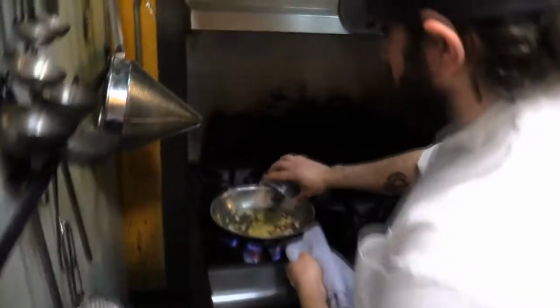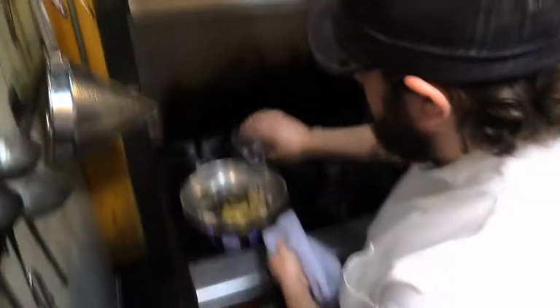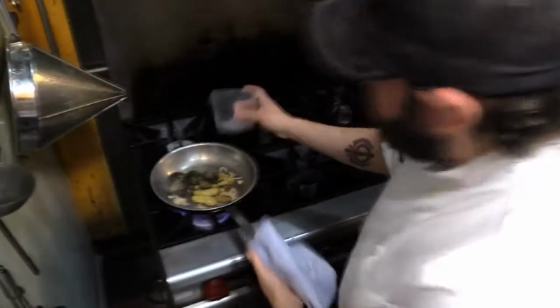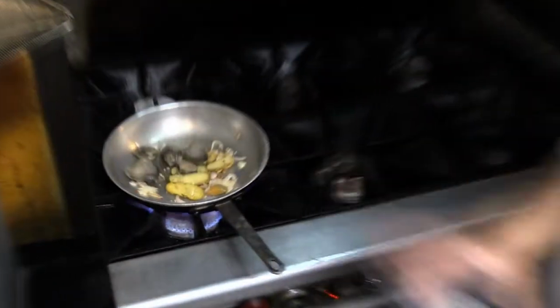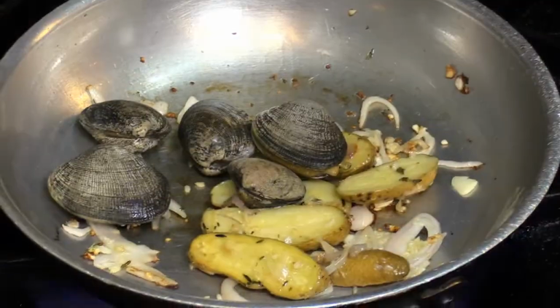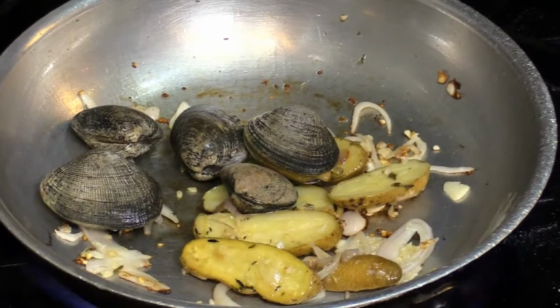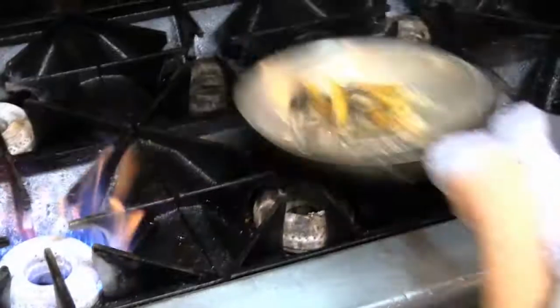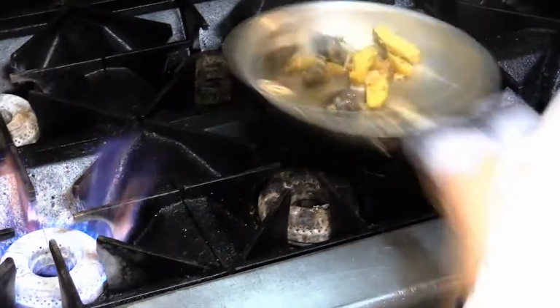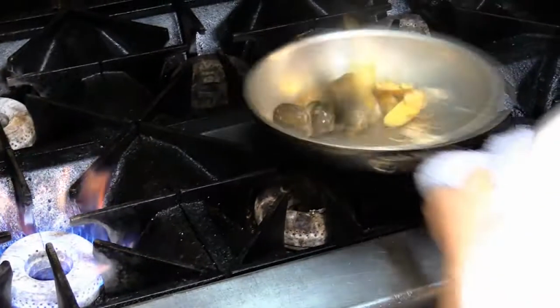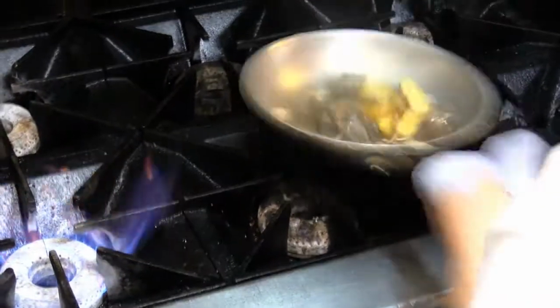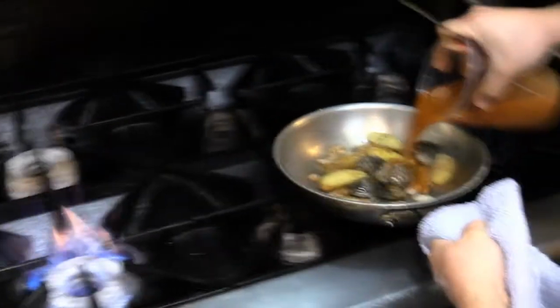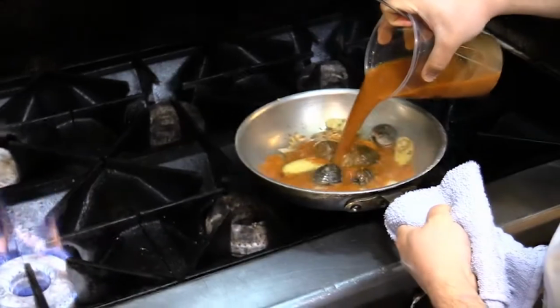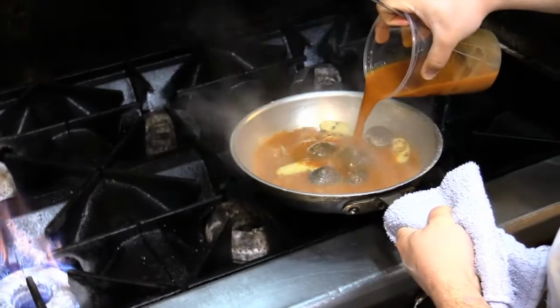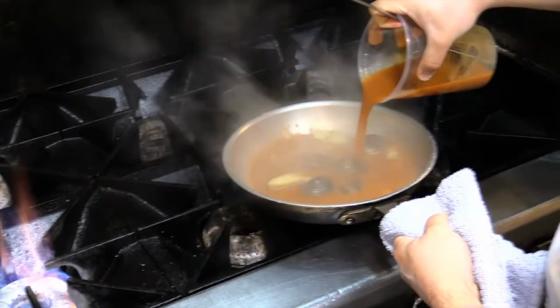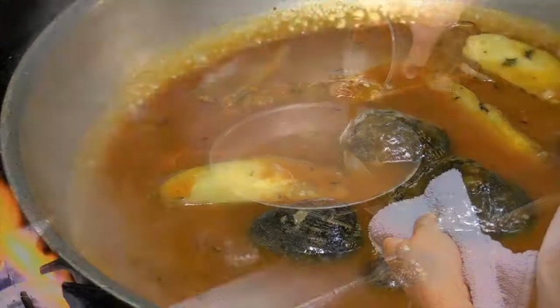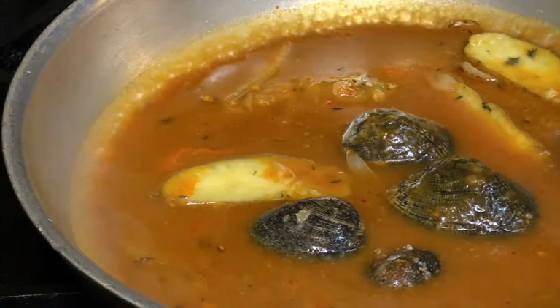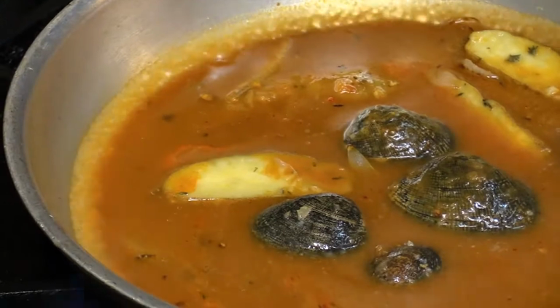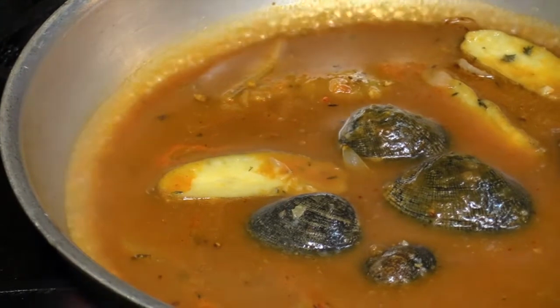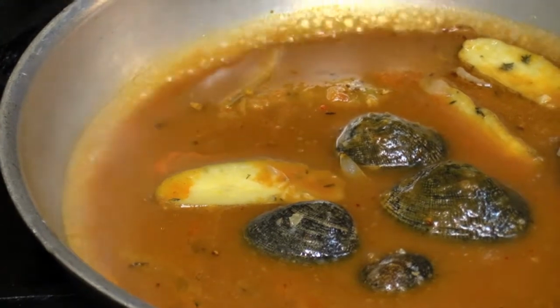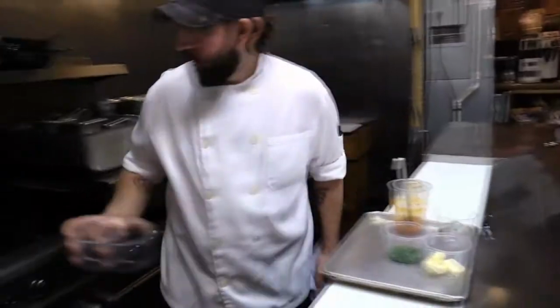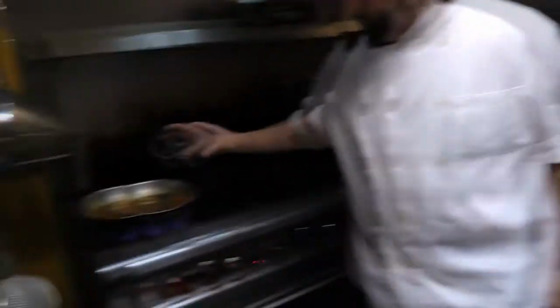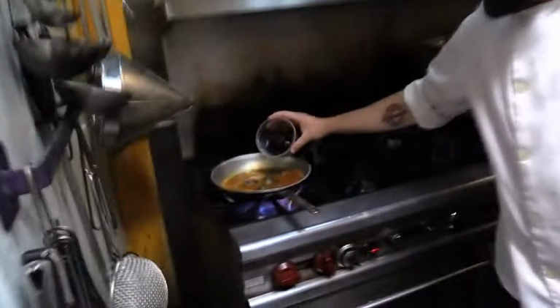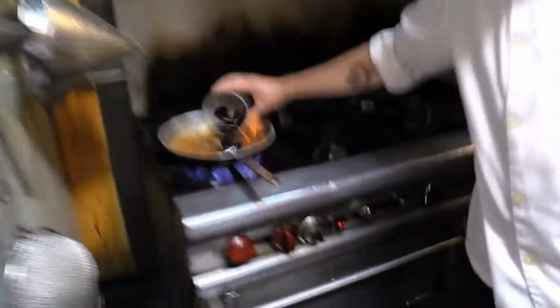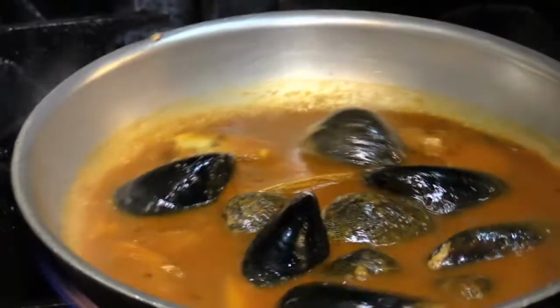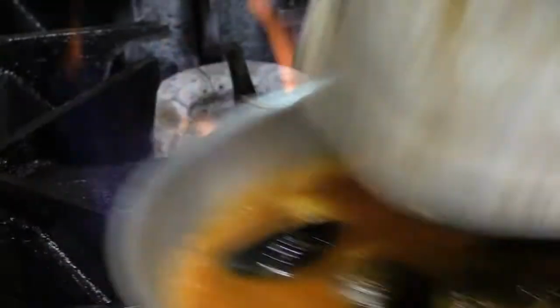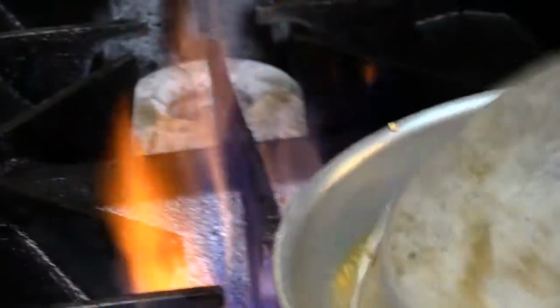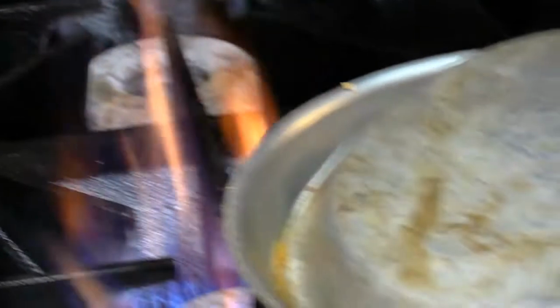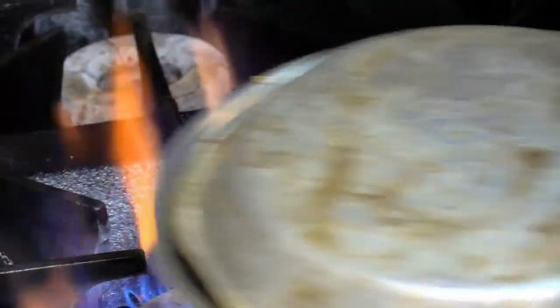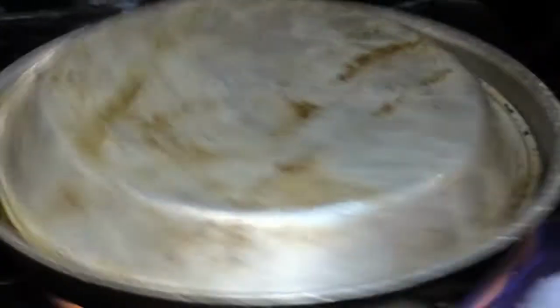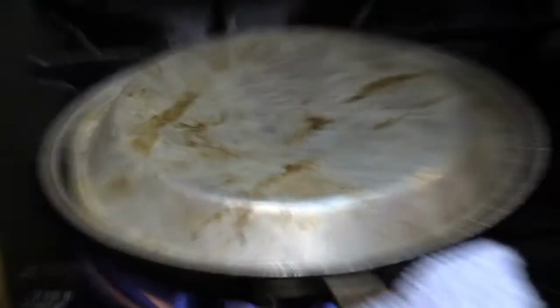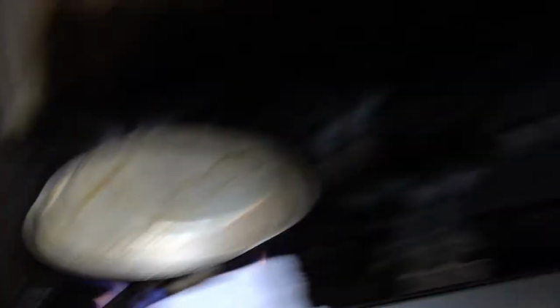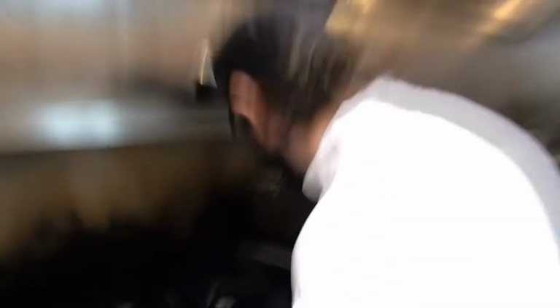We're going to add our manila clams, and then we're going to add our bouillabaisse broth. Add our mussels to it, and then we're going to put a lid on that and let that steam and open up our mussels and clams.